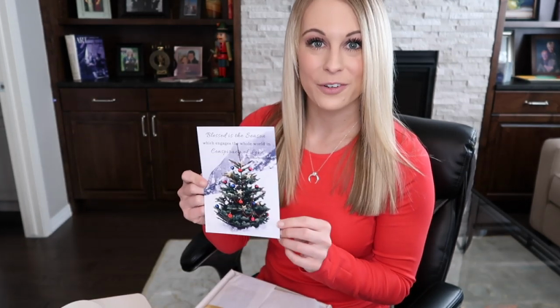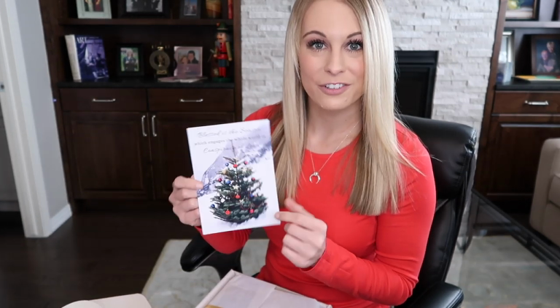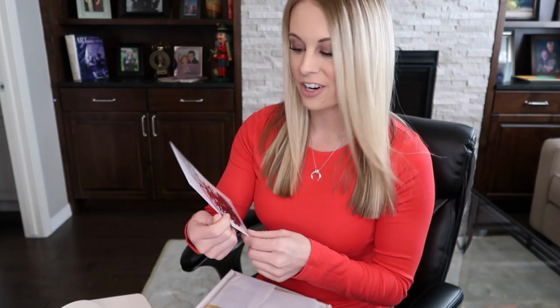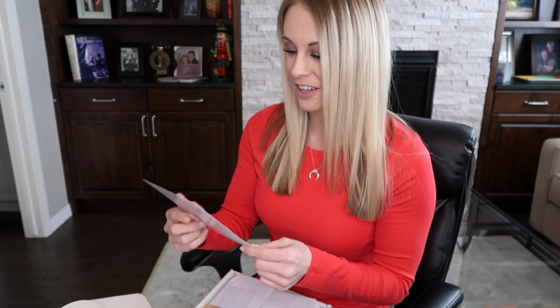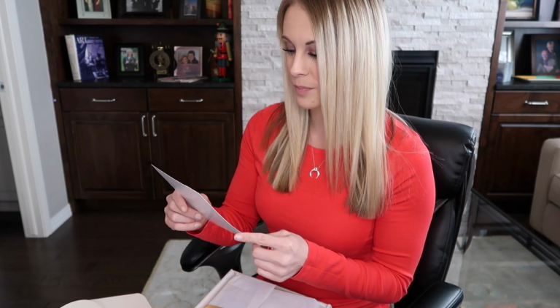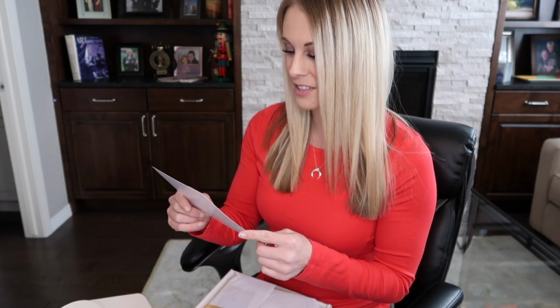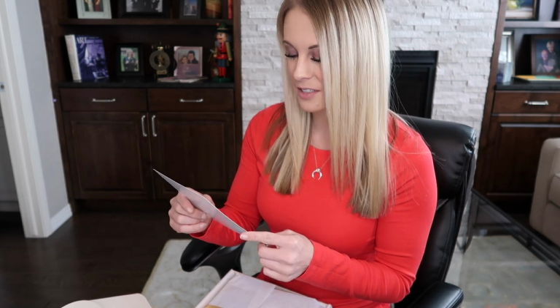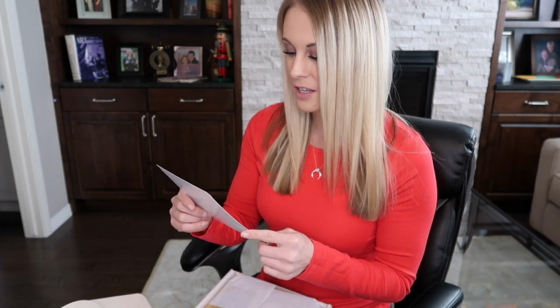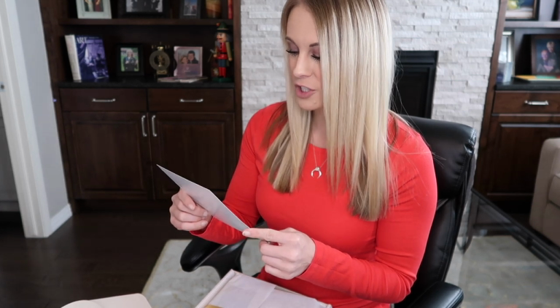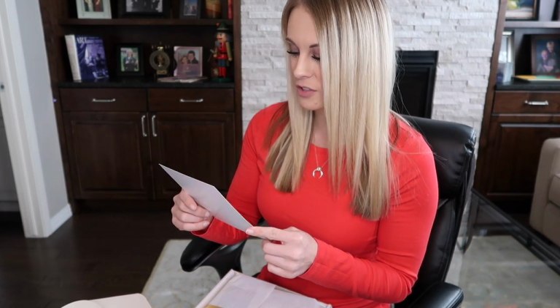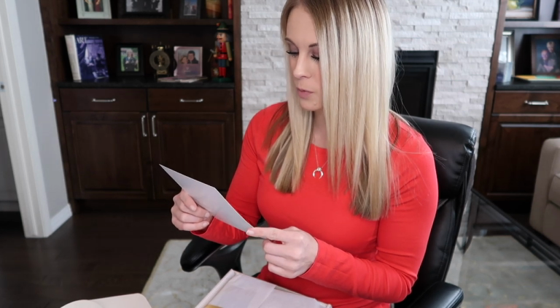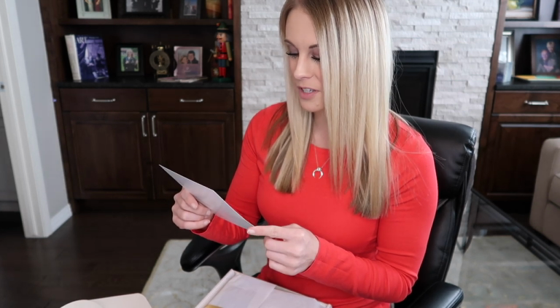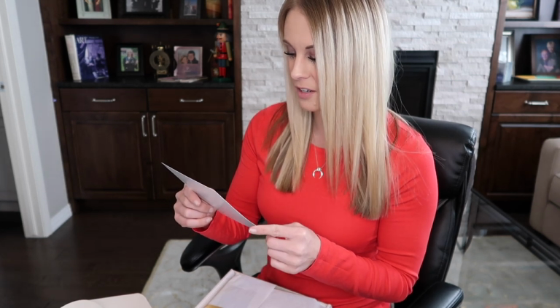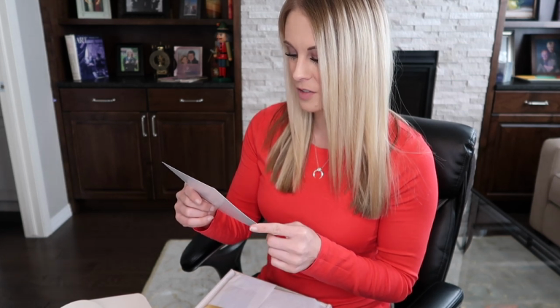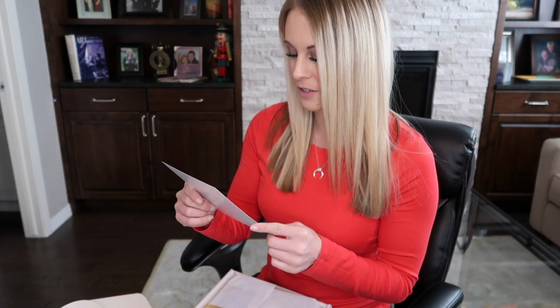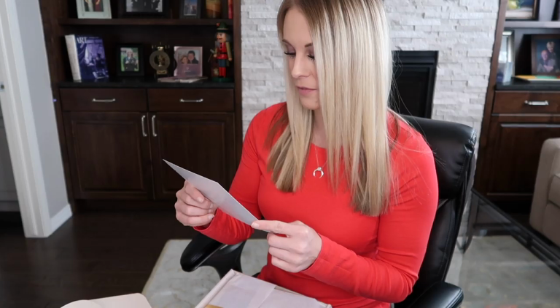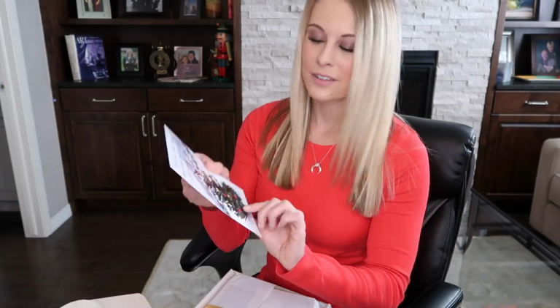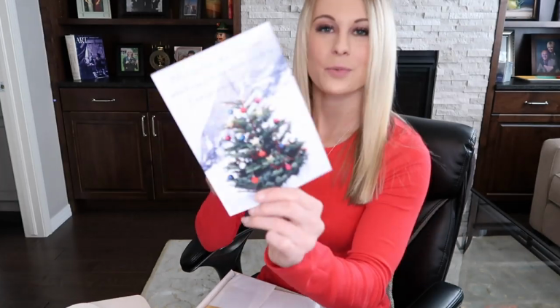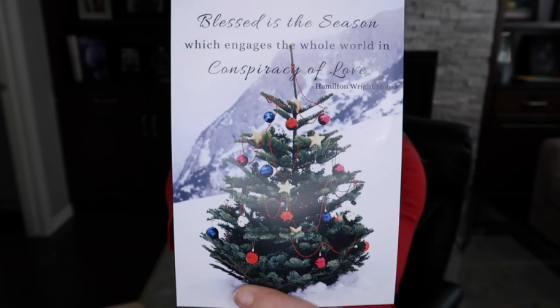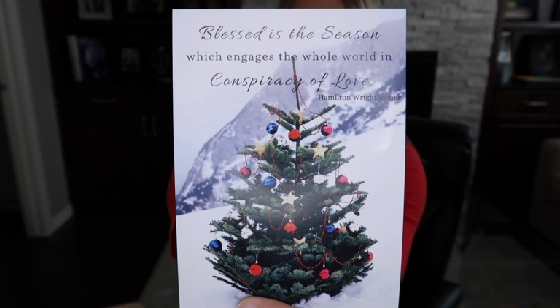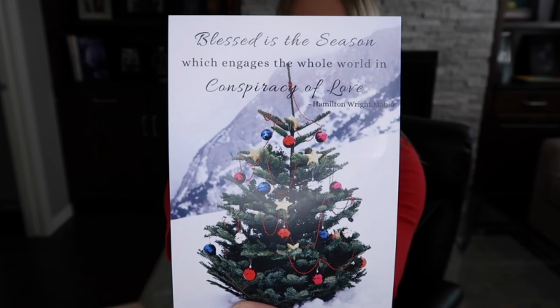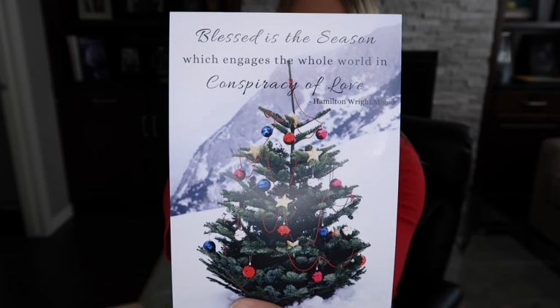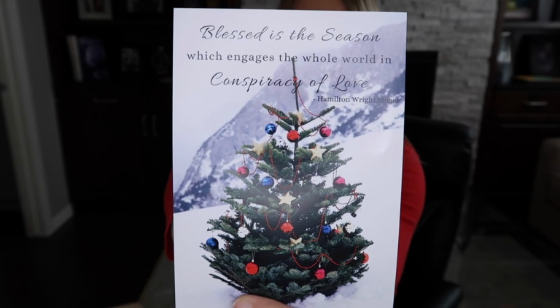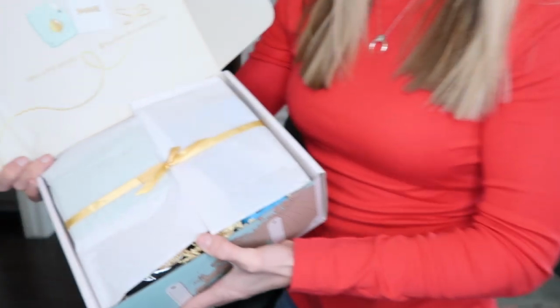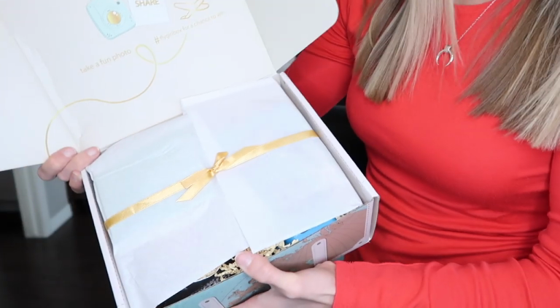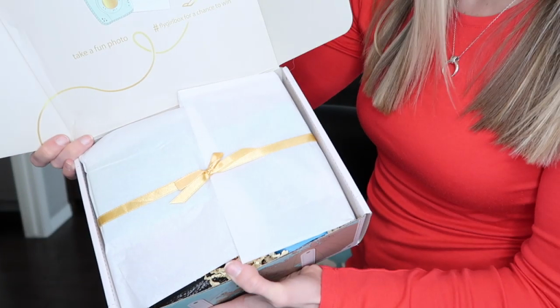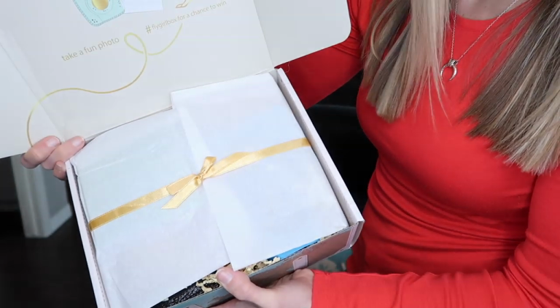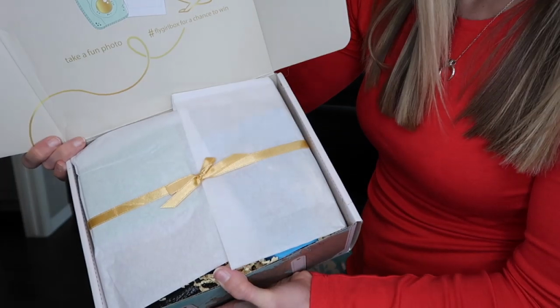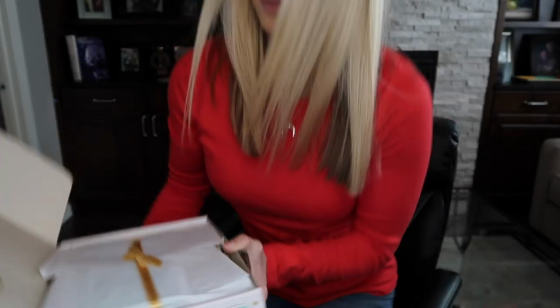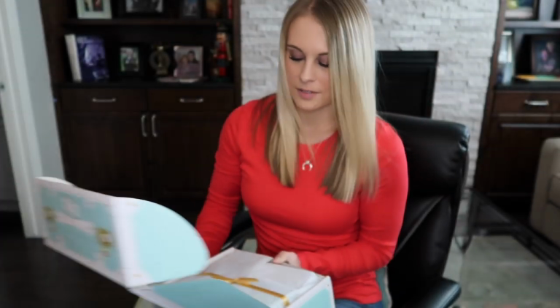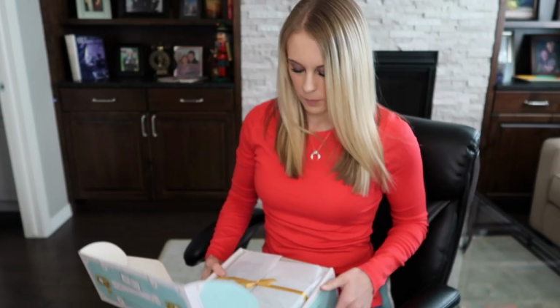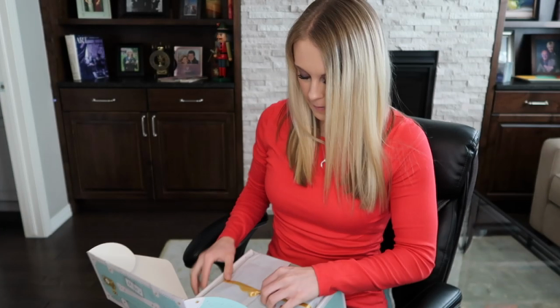Underneath the newsletter, there is a little card and it says, 'Blessed is the season which engages the whole world in conspiracy of love.' It's really pretty and it has a Christmas tree on it. This is the inside of the box, so let's open this up.